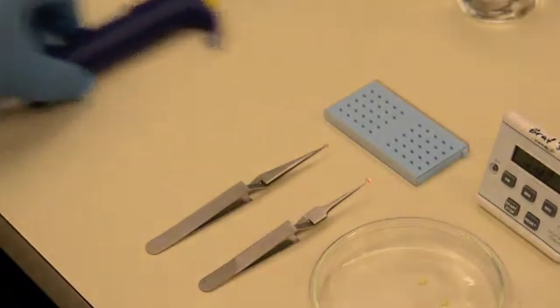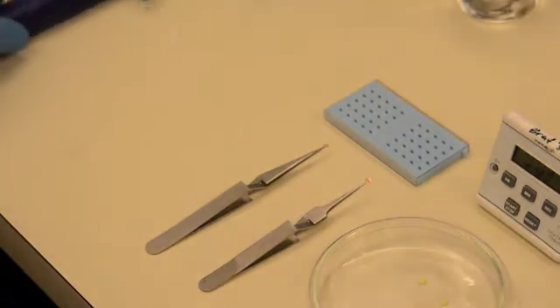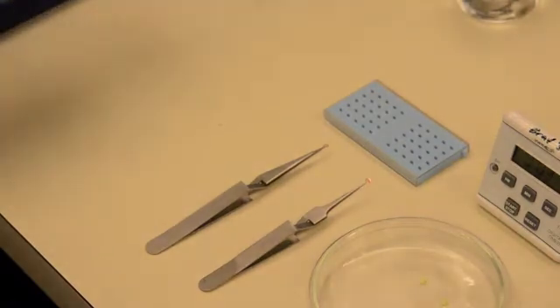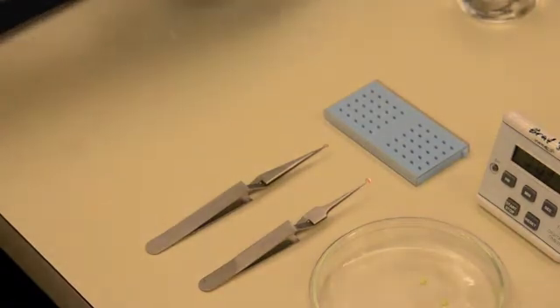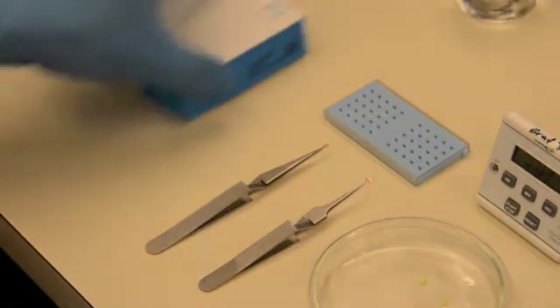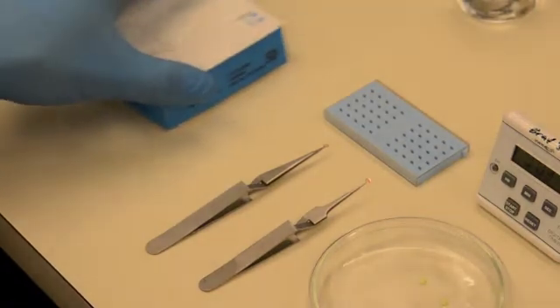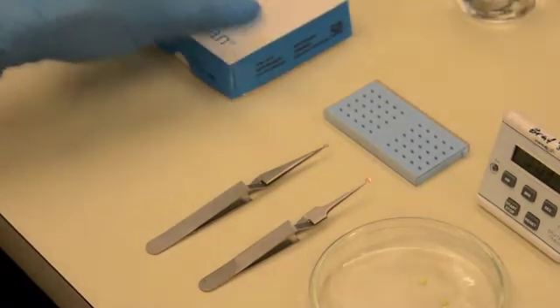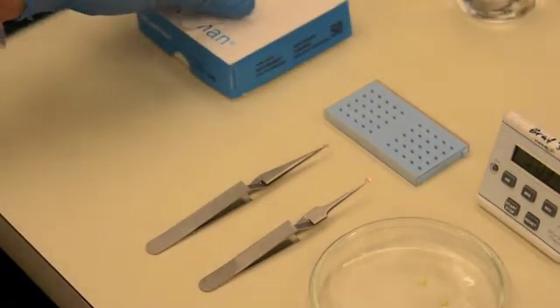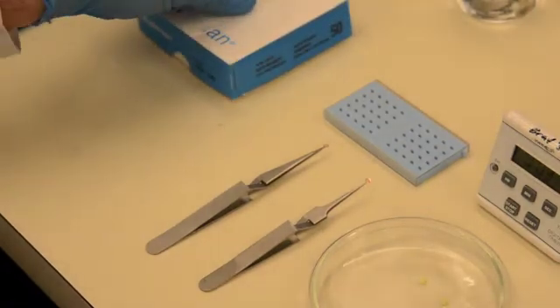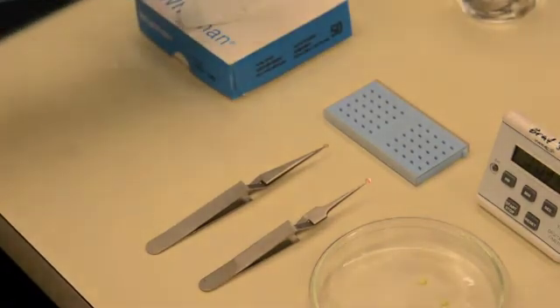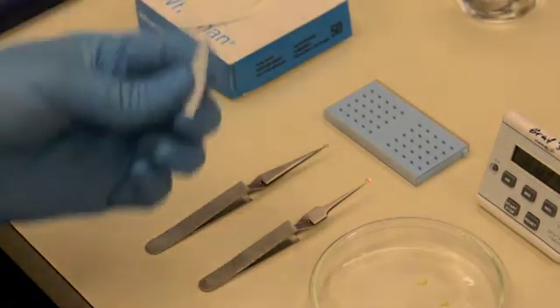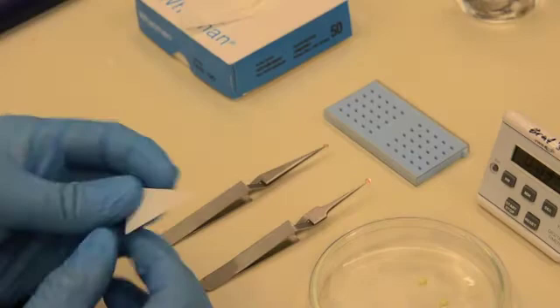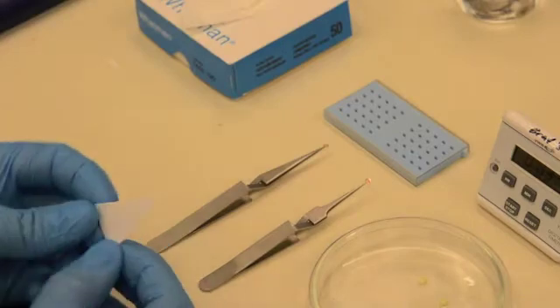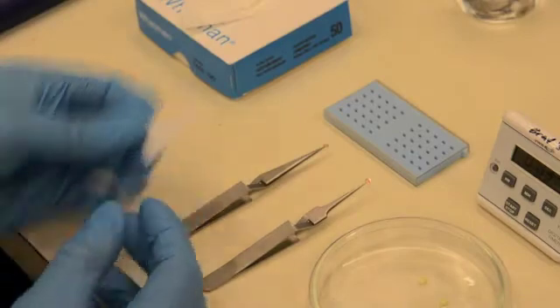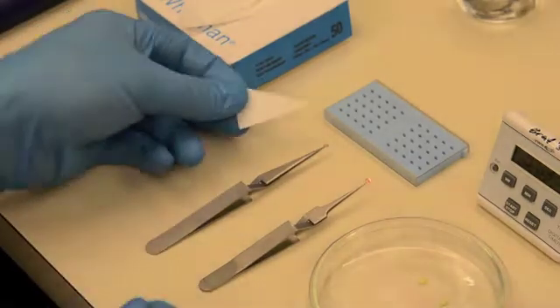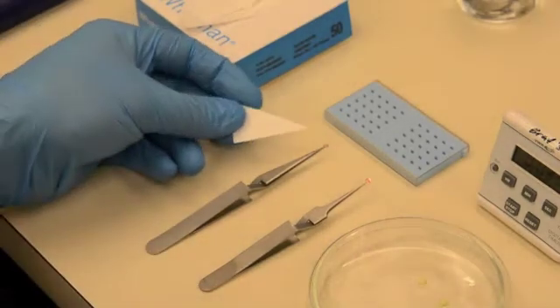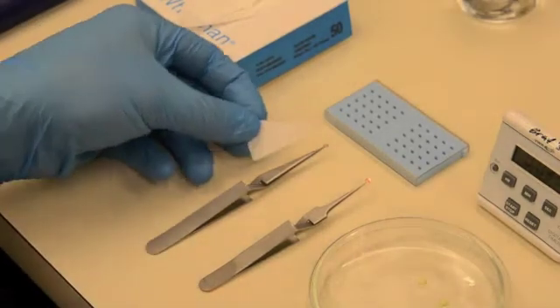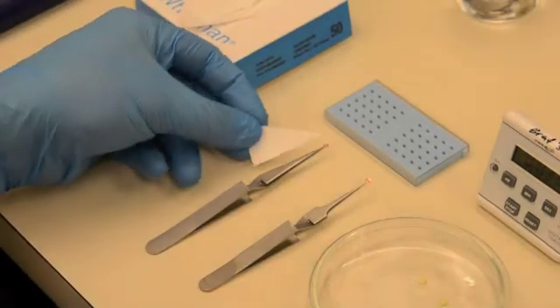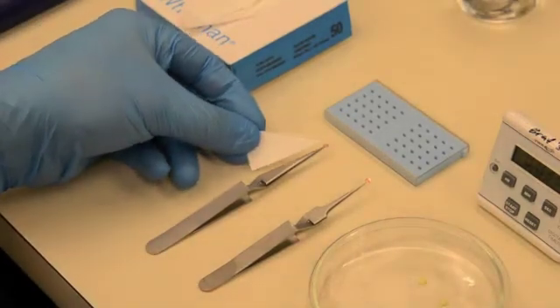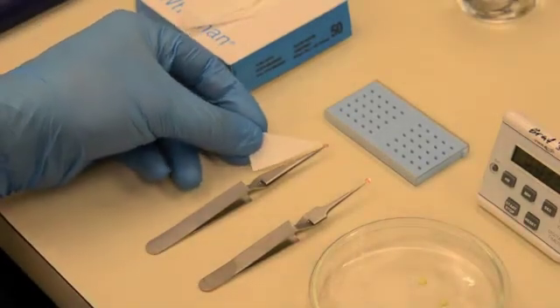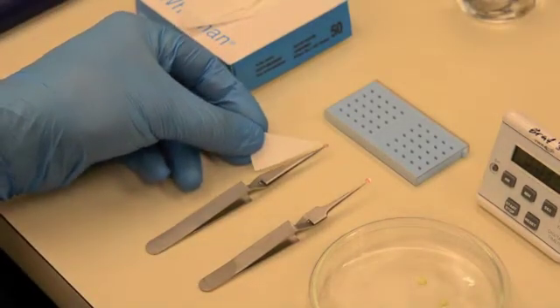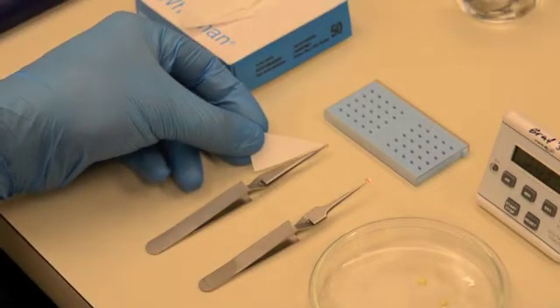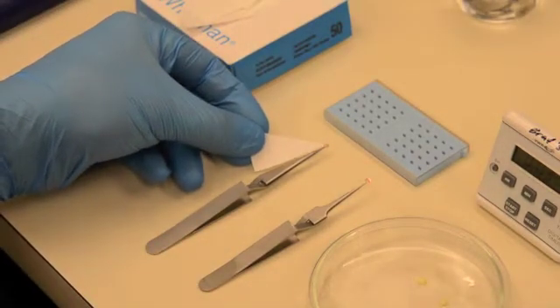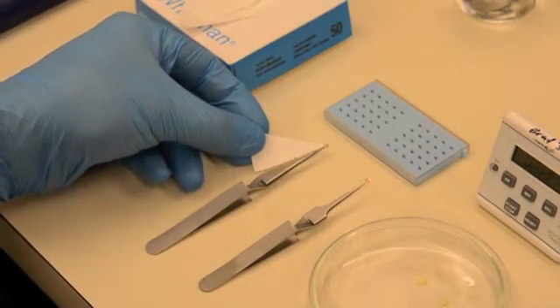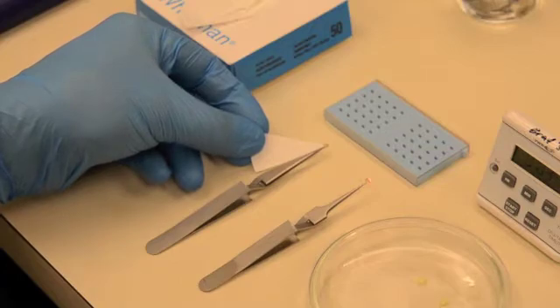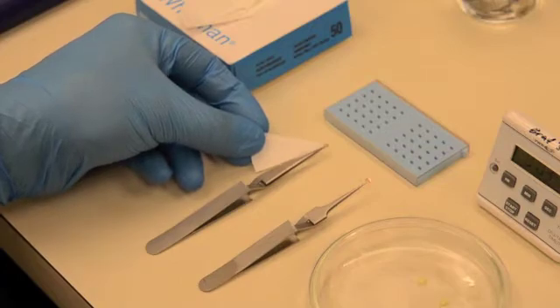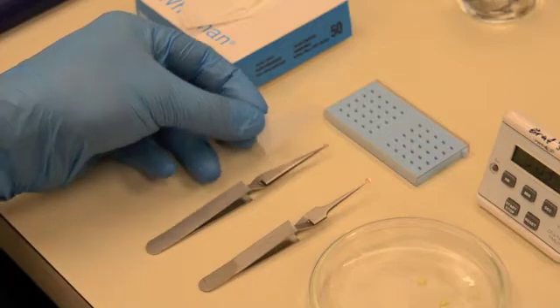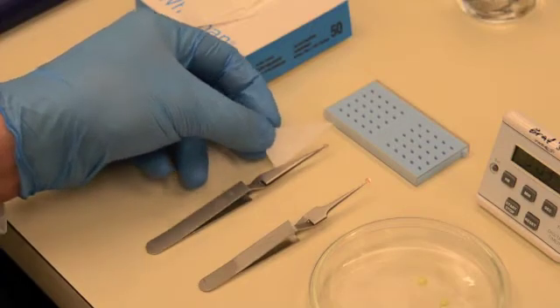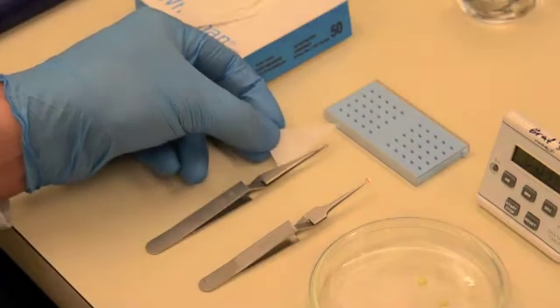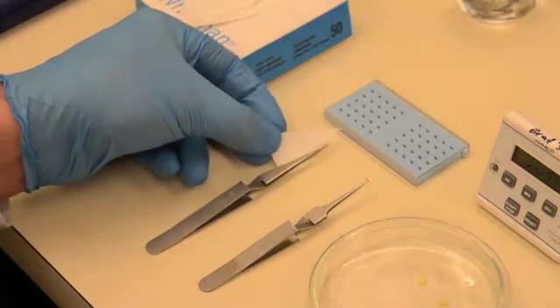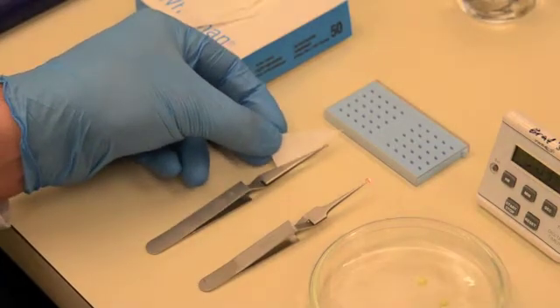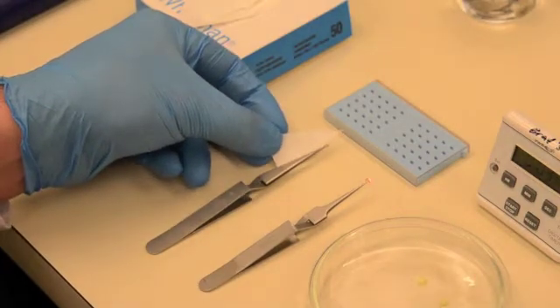Once the grids are washed, dry them using a triangle of filter paper. Gently brush the filter paper alongside the grid, being very careful not to rub the grid or push it off the forceps.